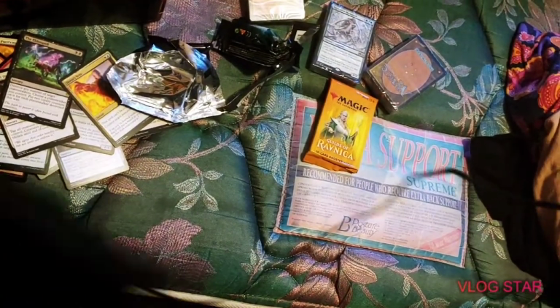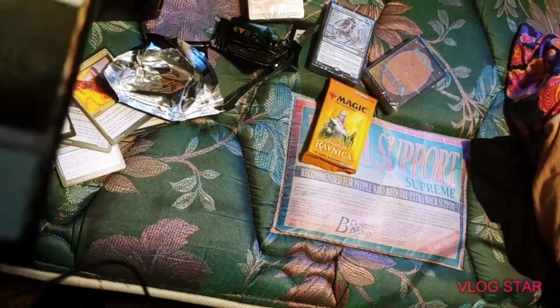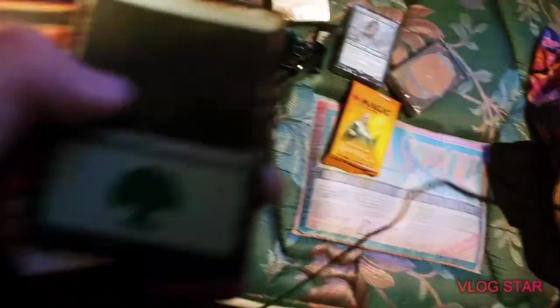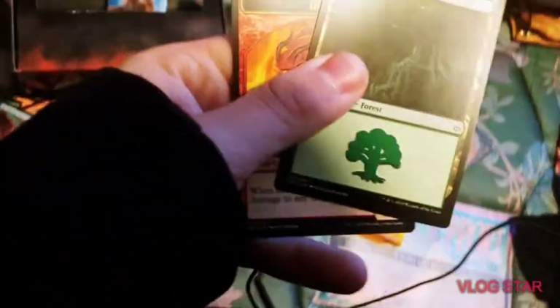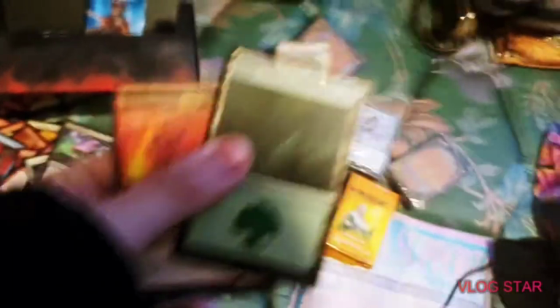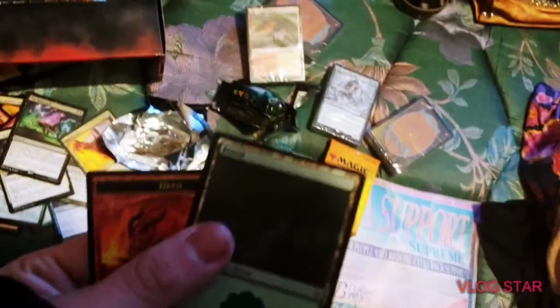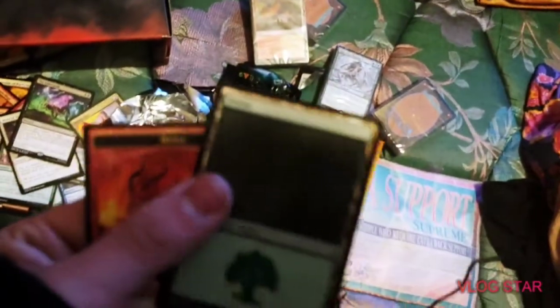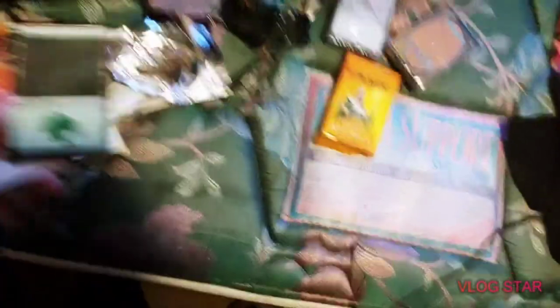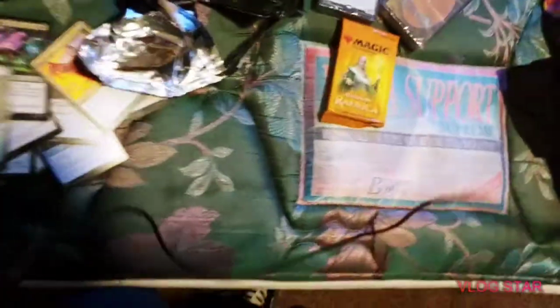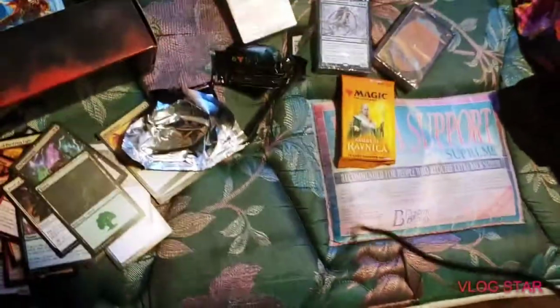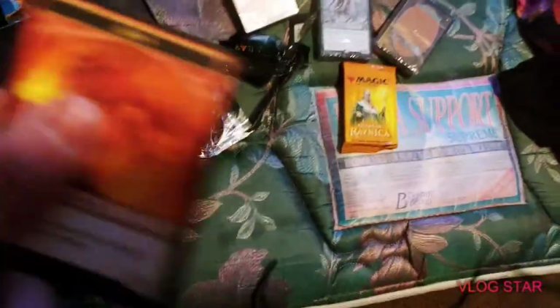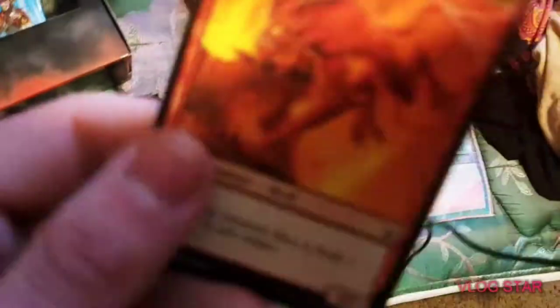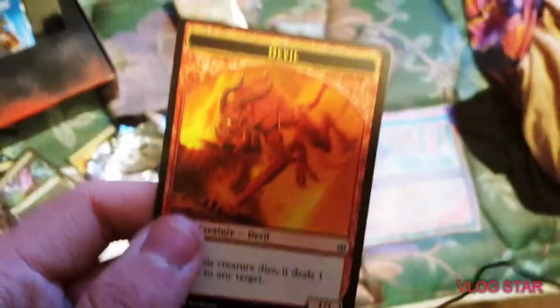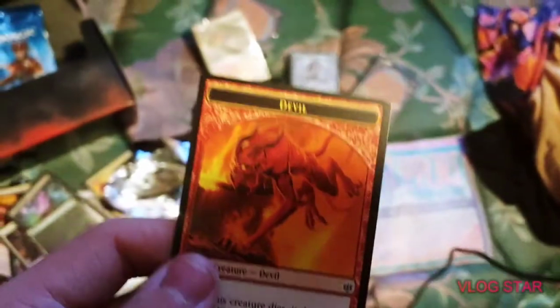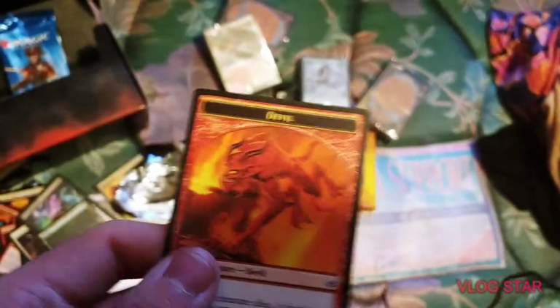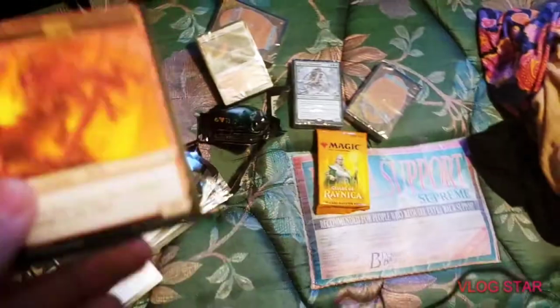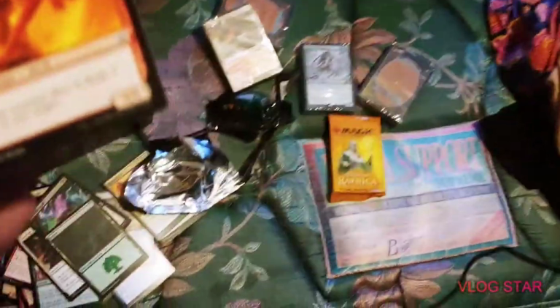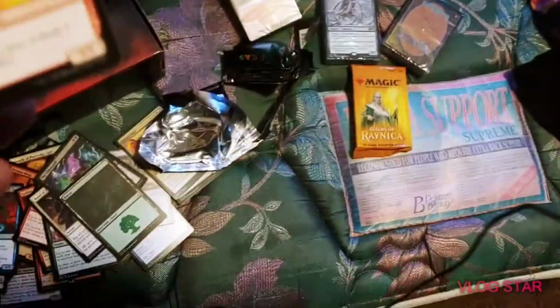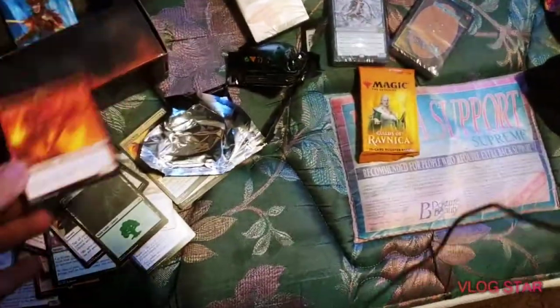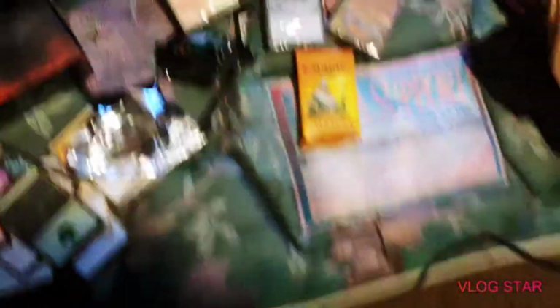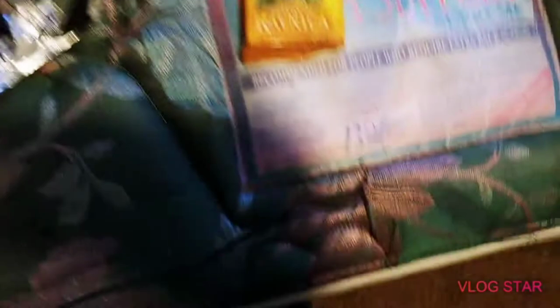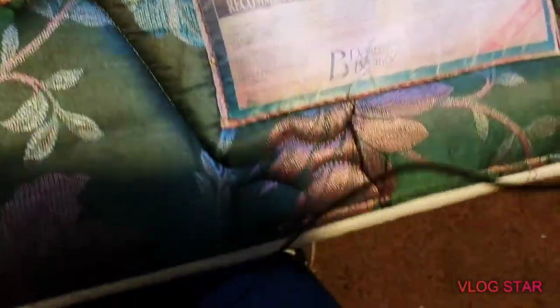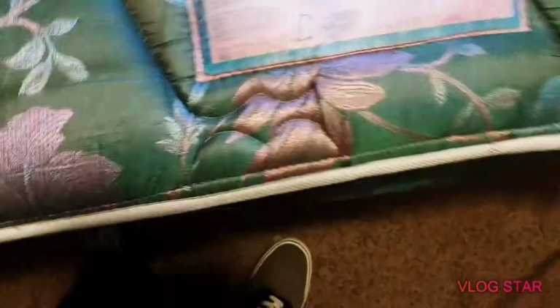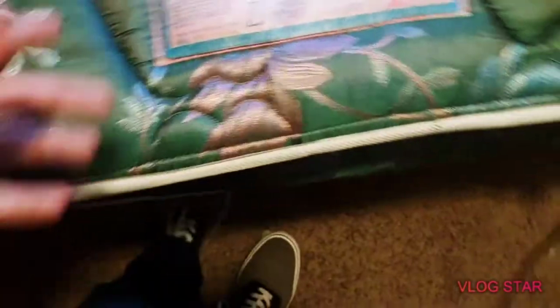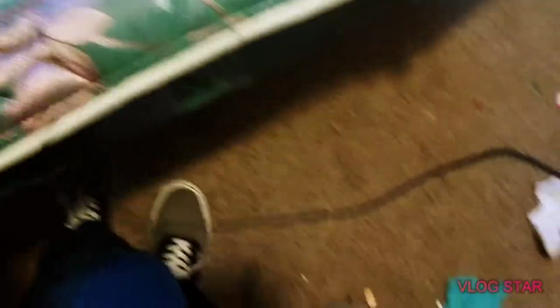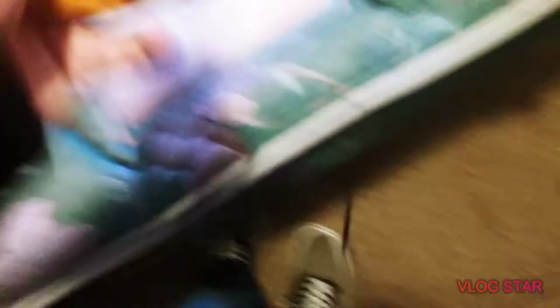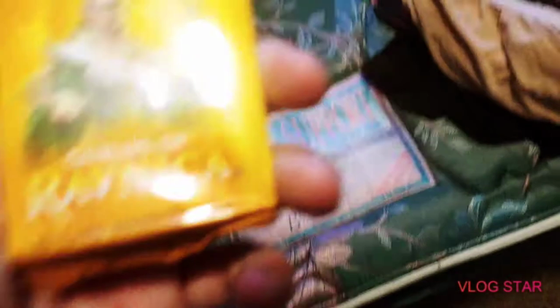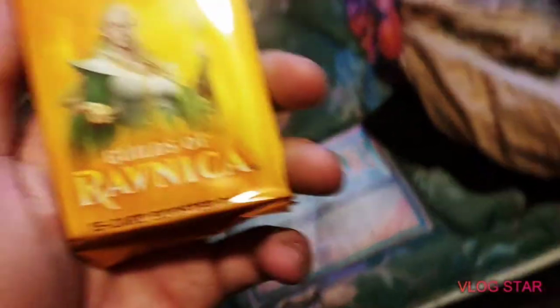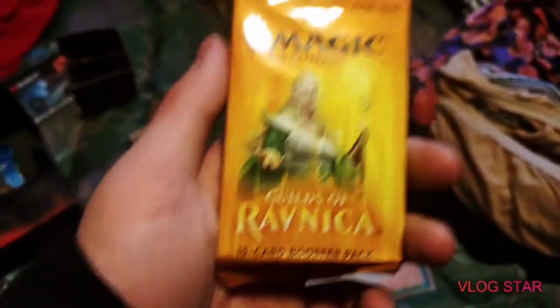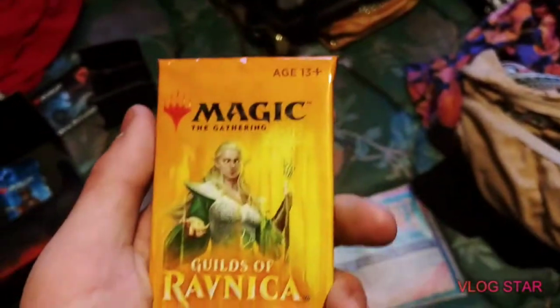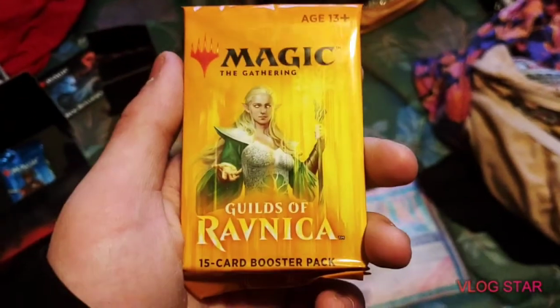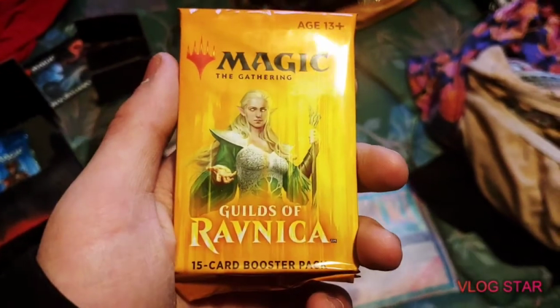Look at how slick these cards are. We got the Forest Wilderness and we got the Devil card. Now time to crack into Guild of Ravnica.